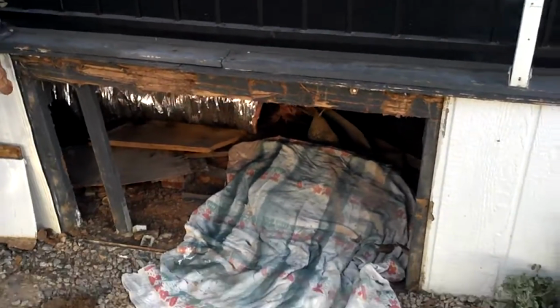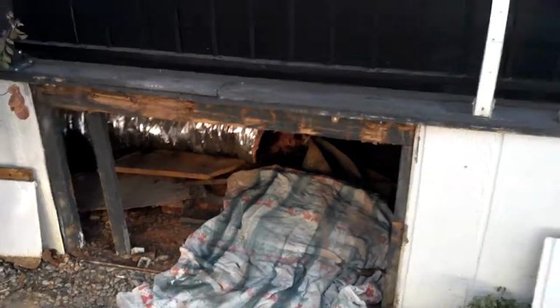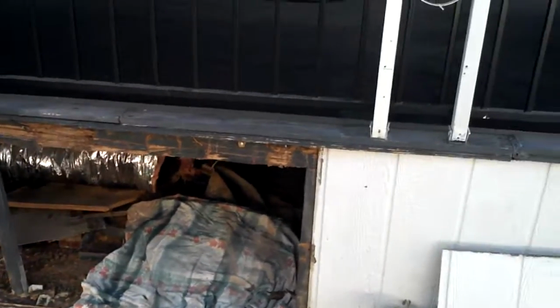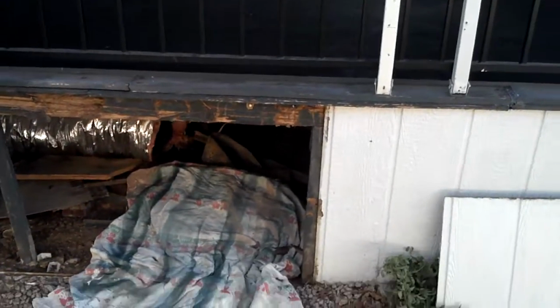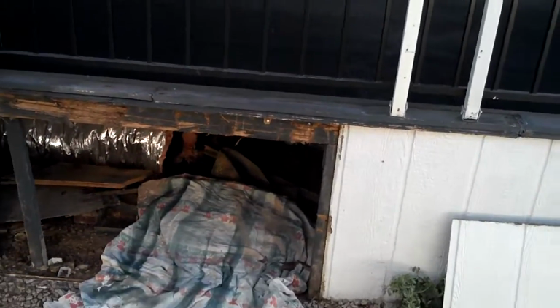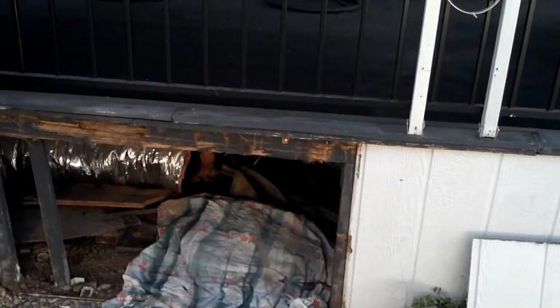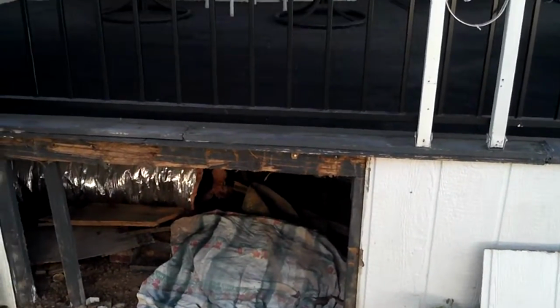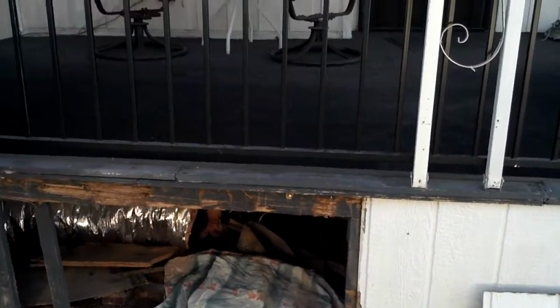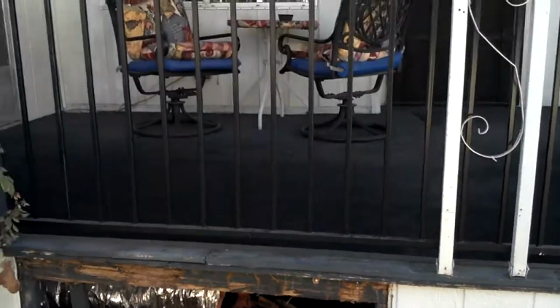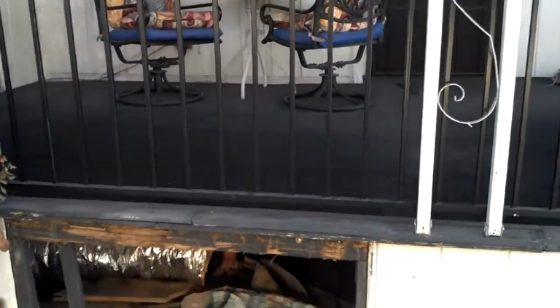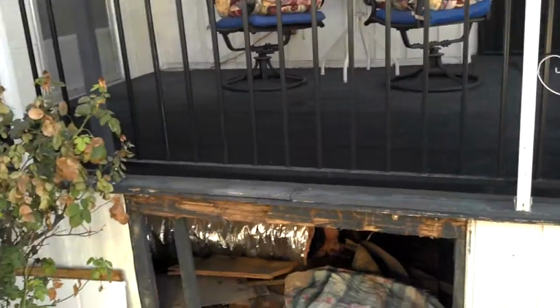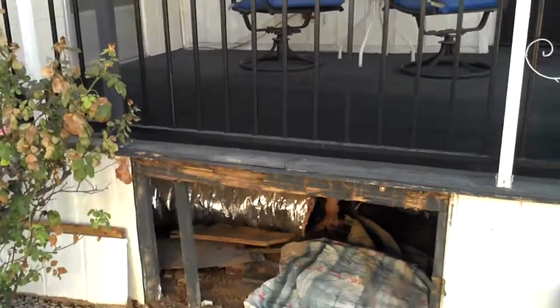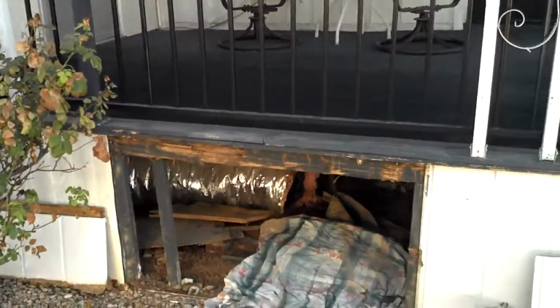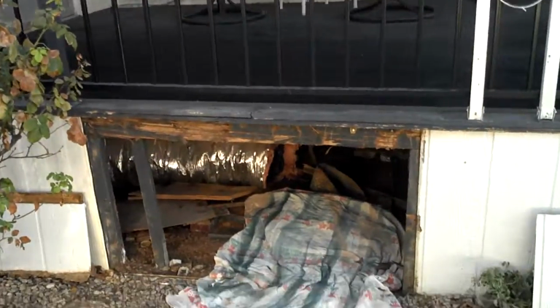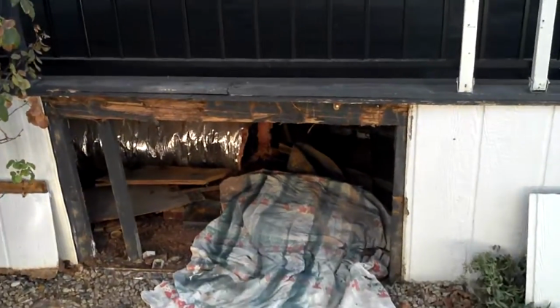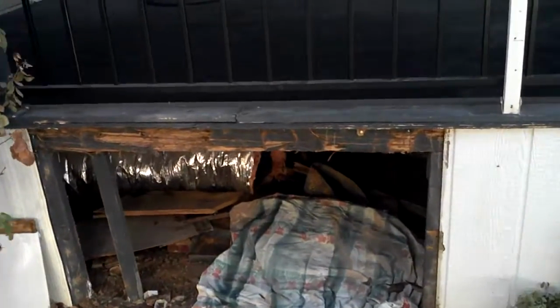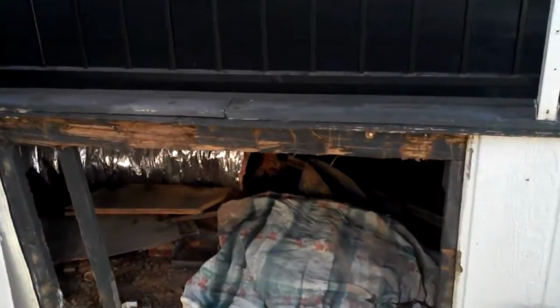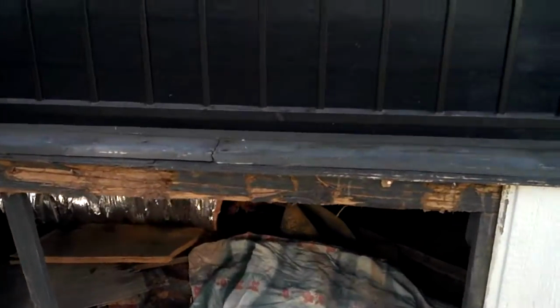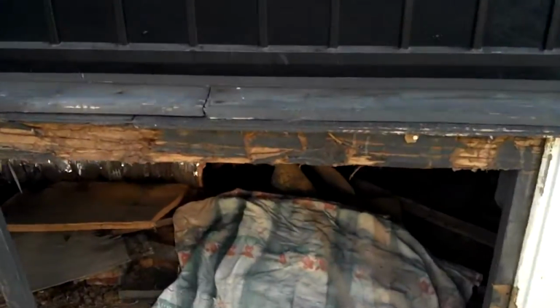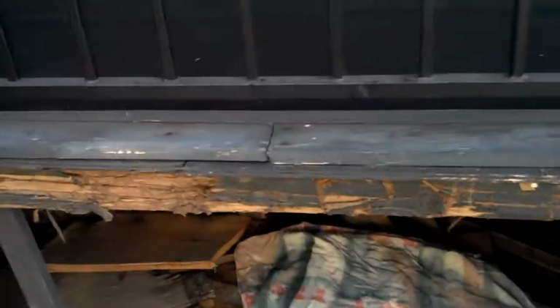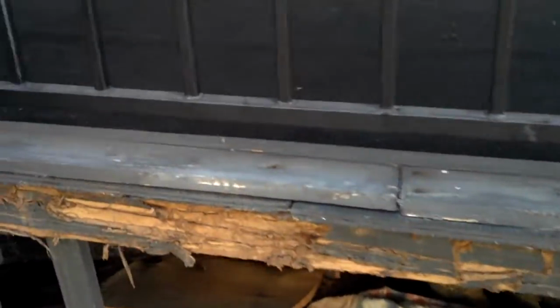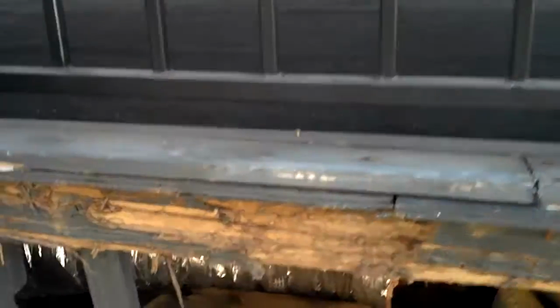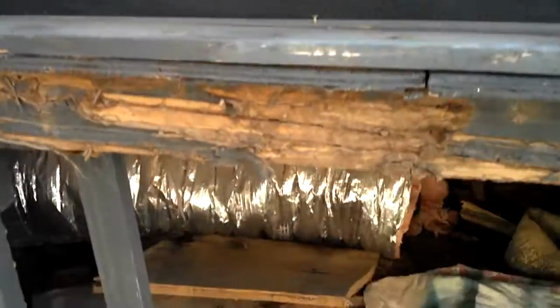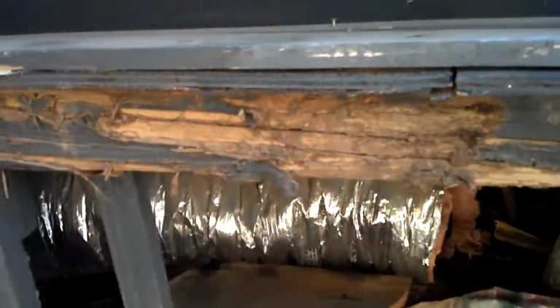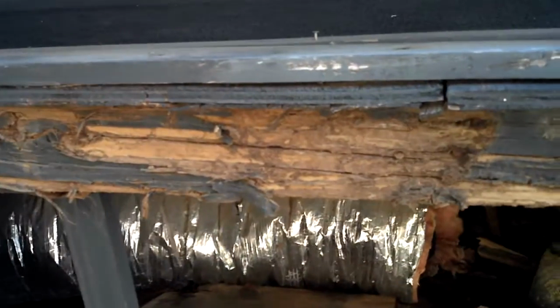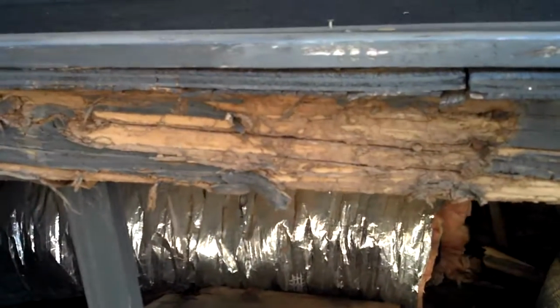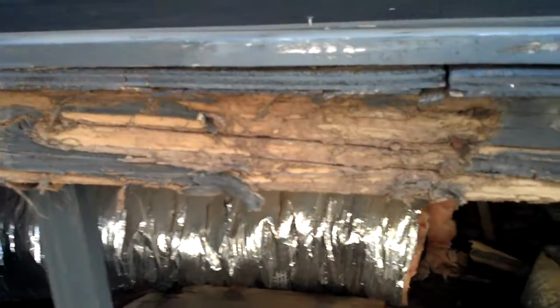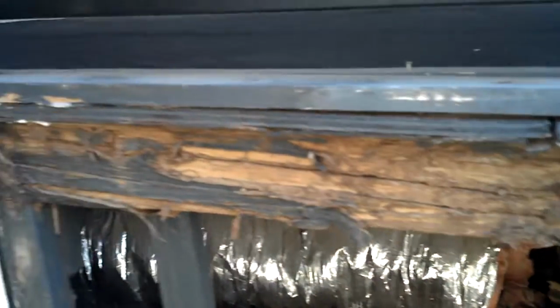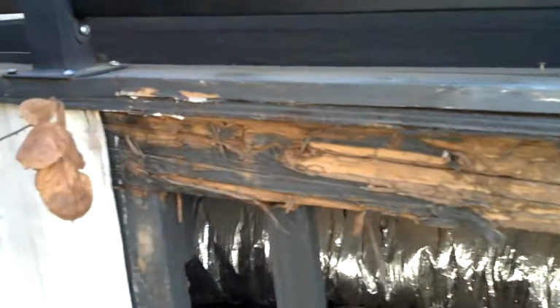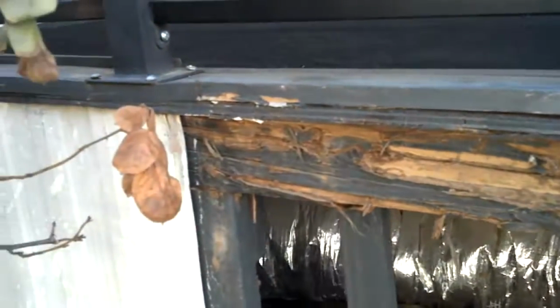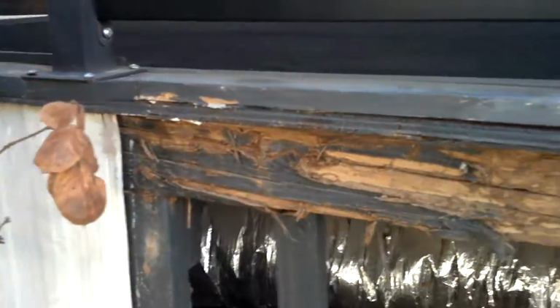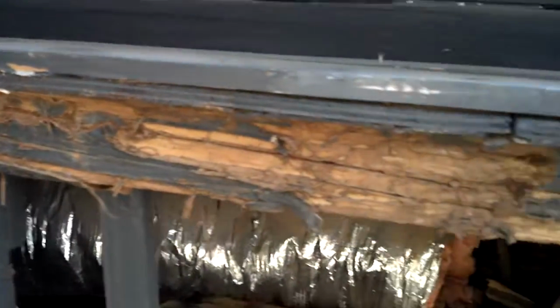All right, we're out making a termite inspection this morning. We're at a mobile home and as we get up here close, you can see that we have some pretty severe damage to the wood right here.